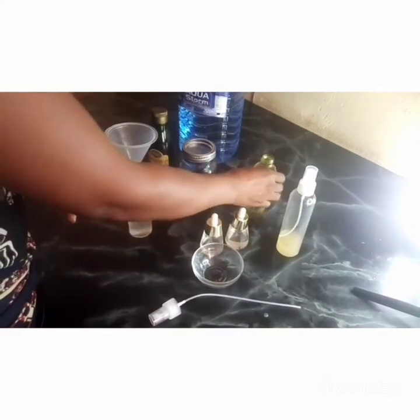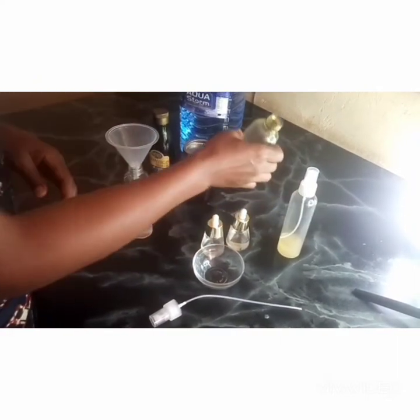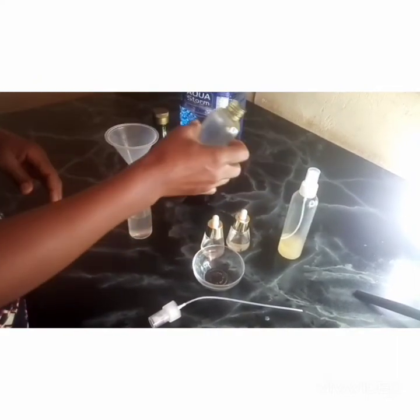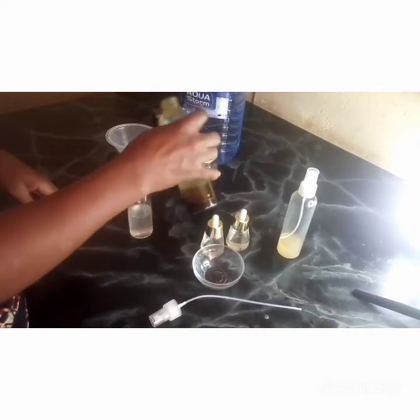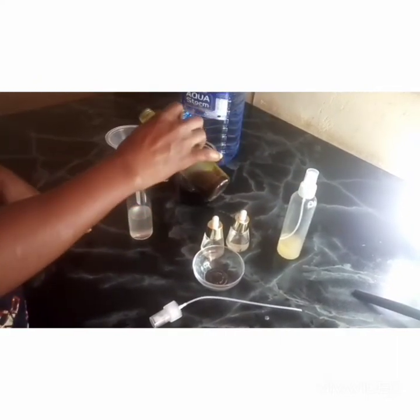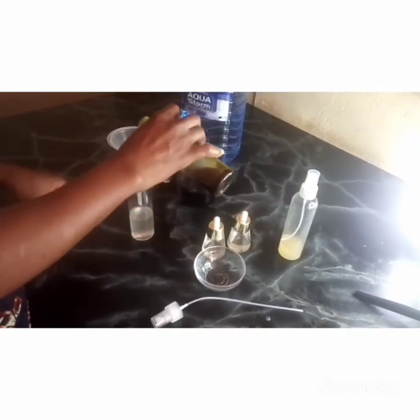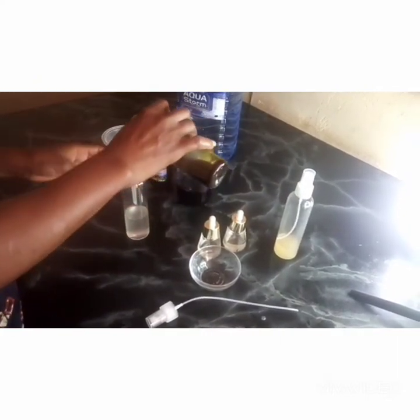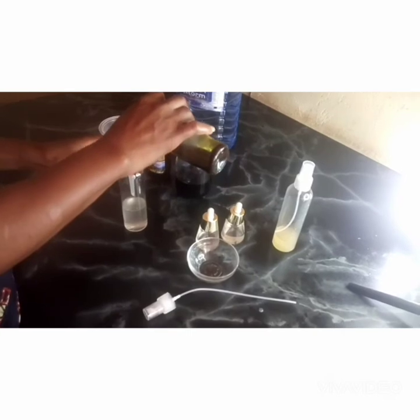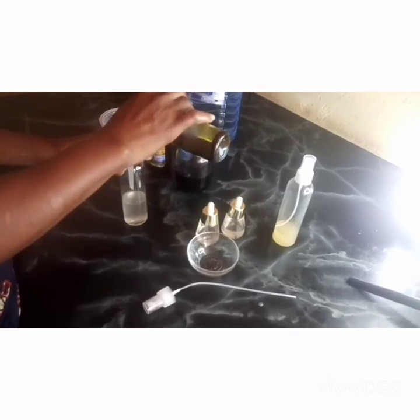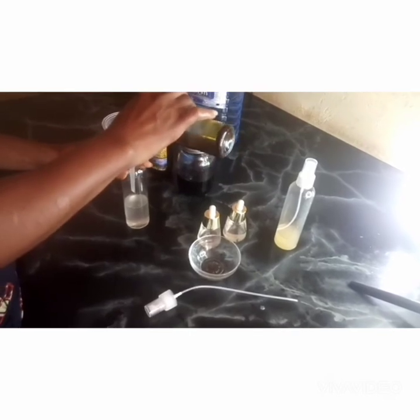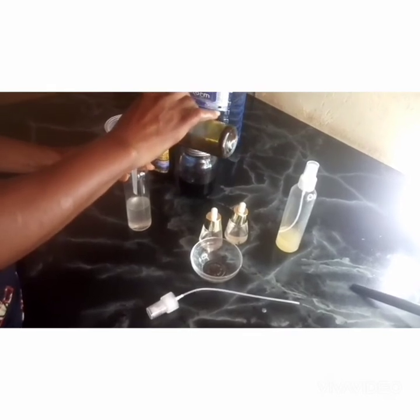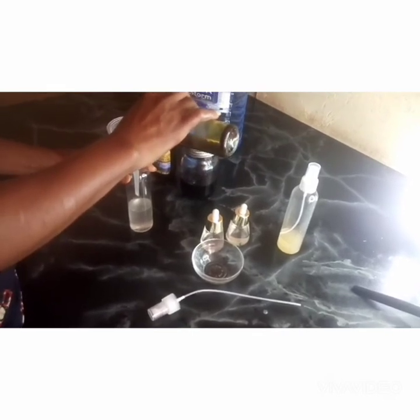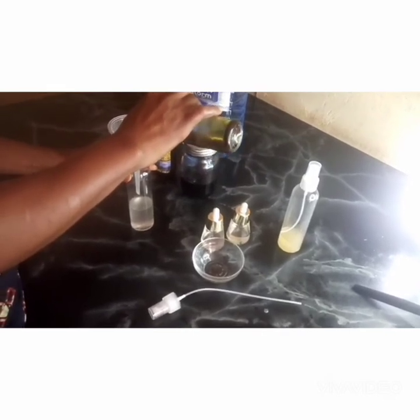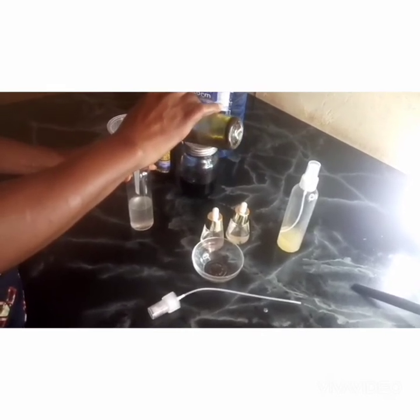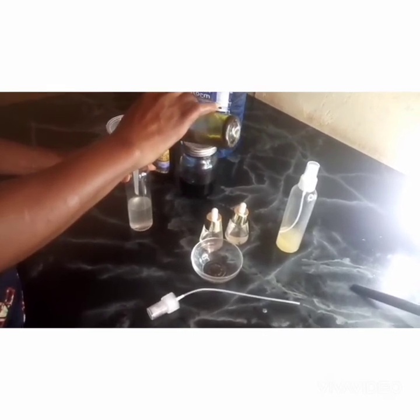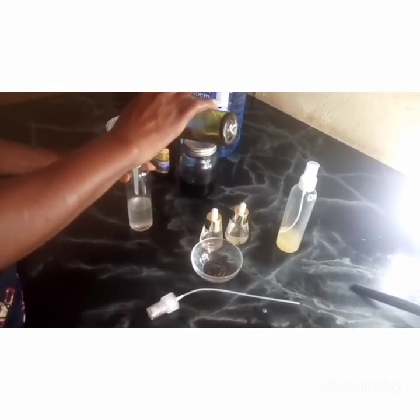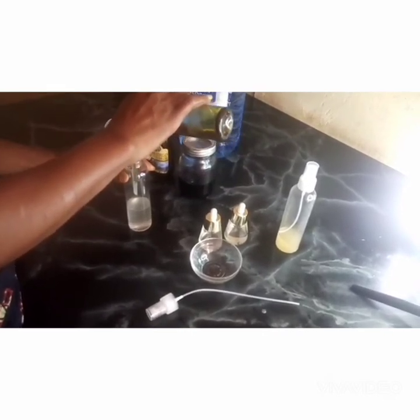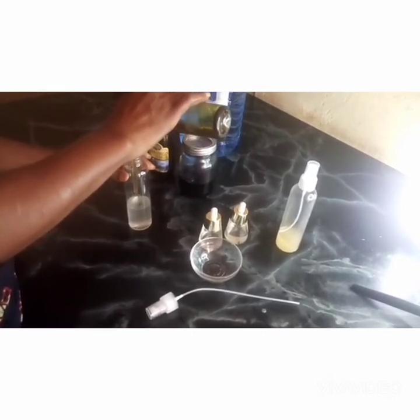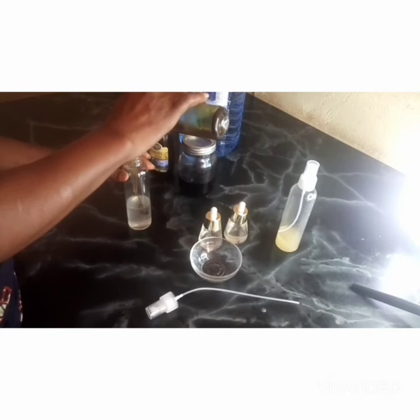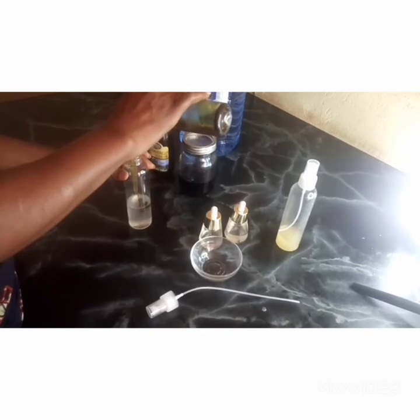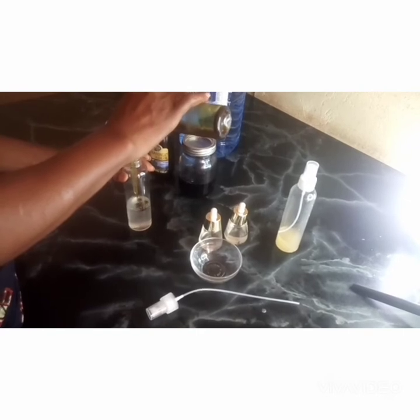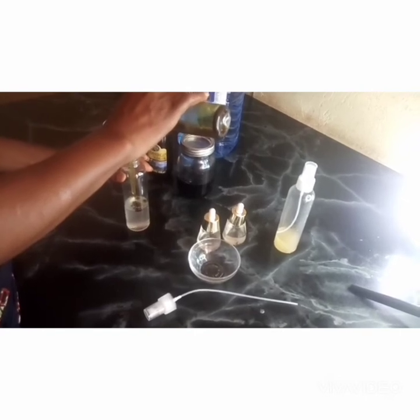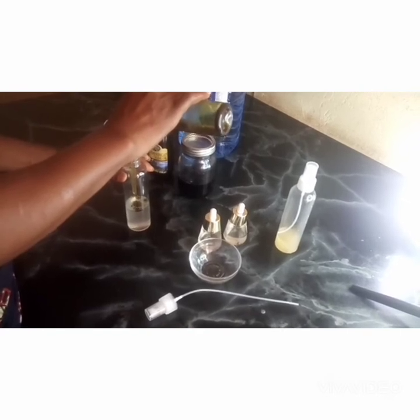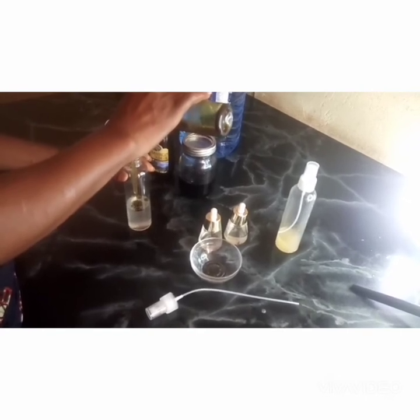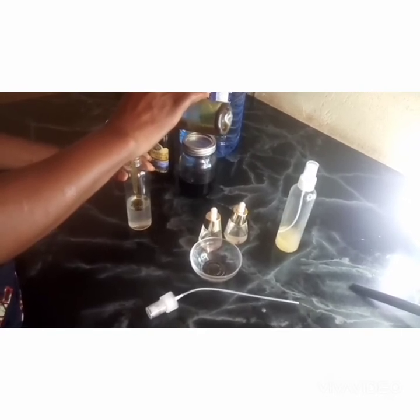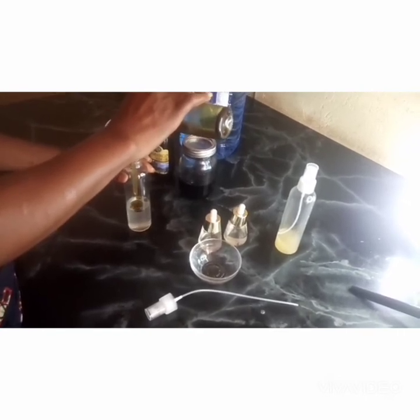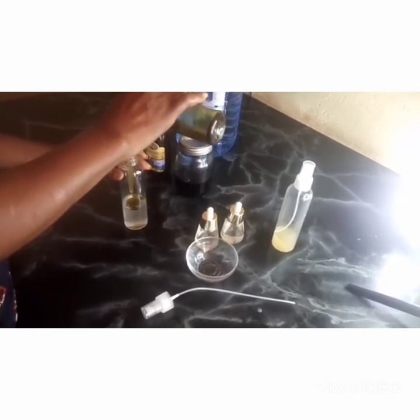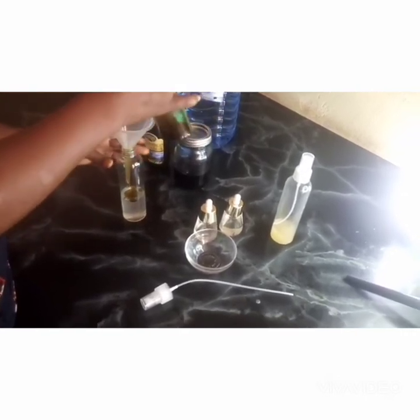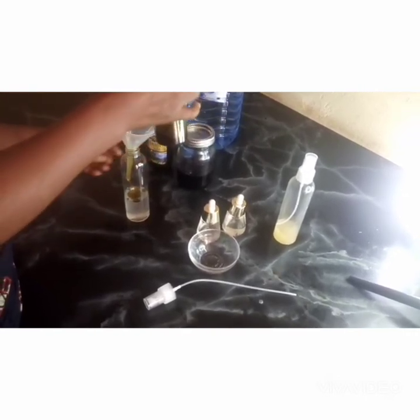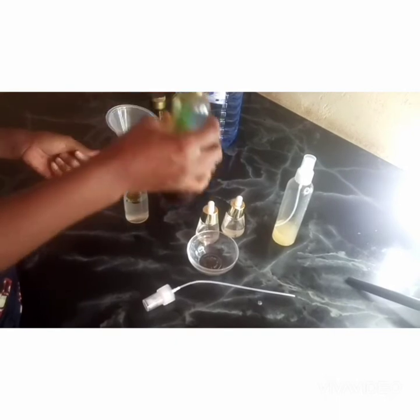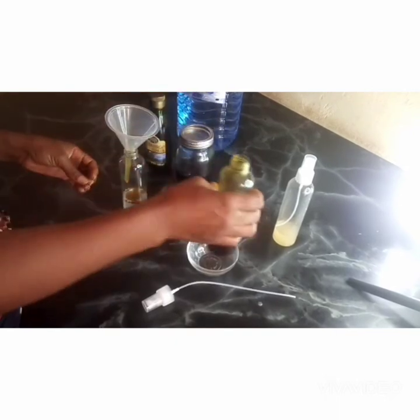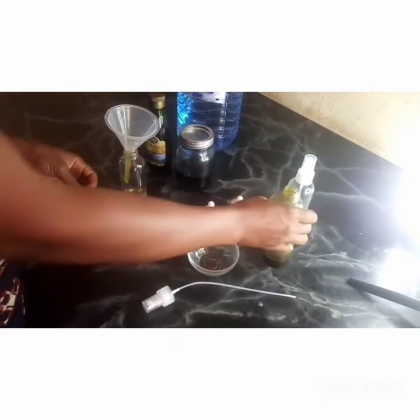We also add our cold pressed avocado oil. I also did a video on how to make cold pressed avocado oil. So 3% of avocado oil. We are just making a small batch.